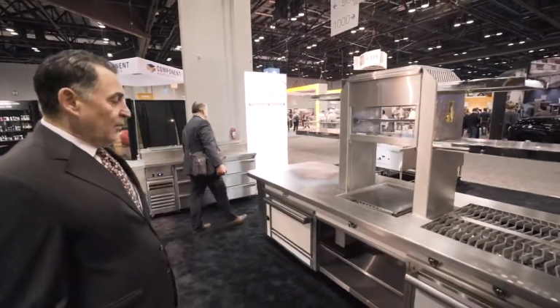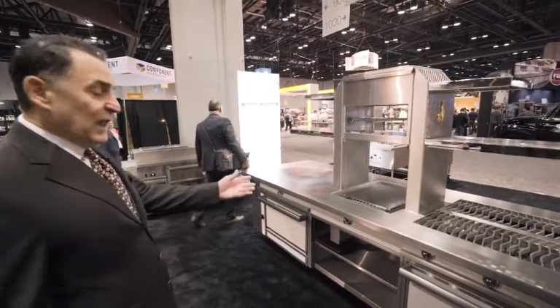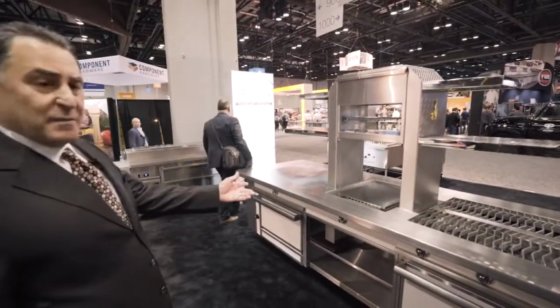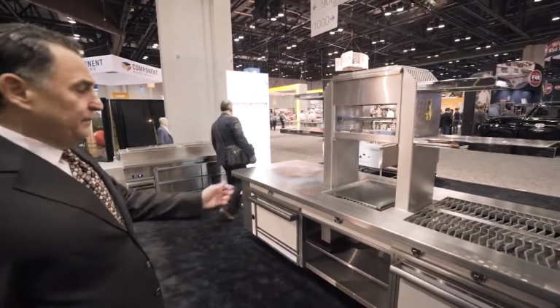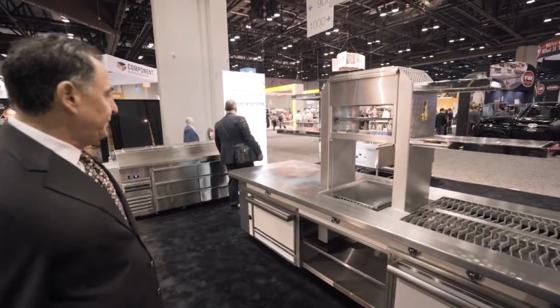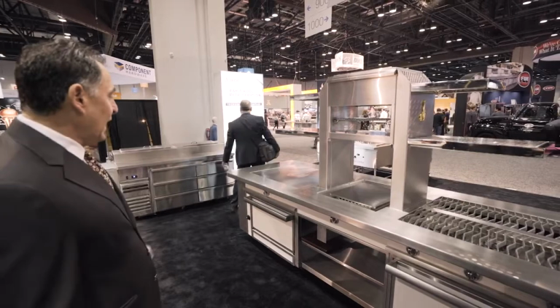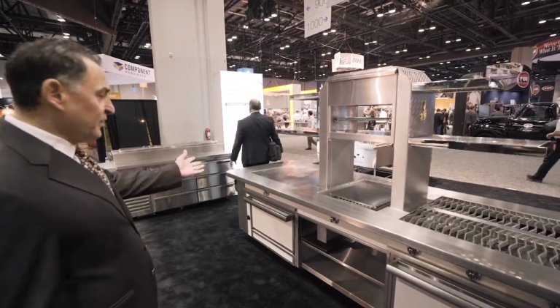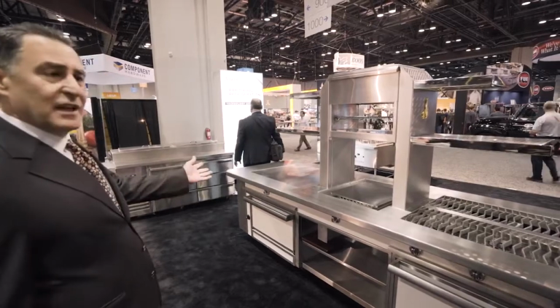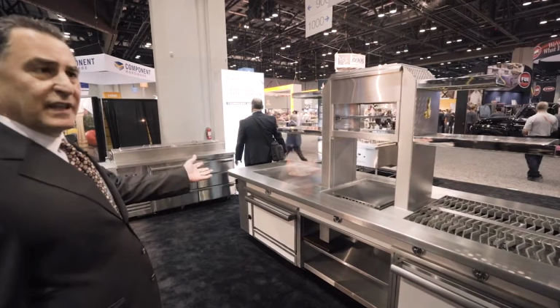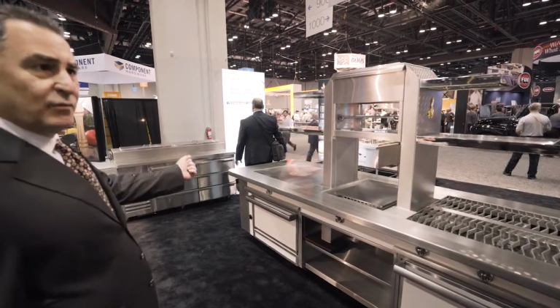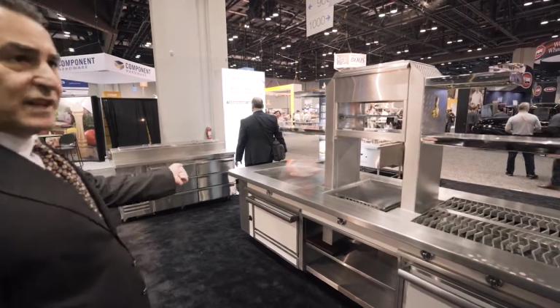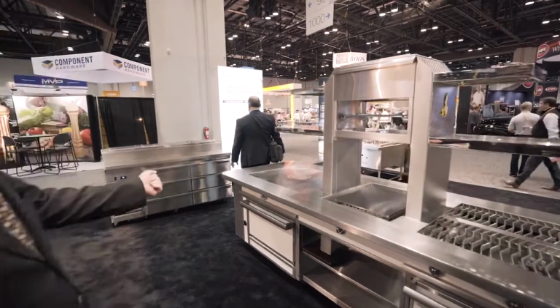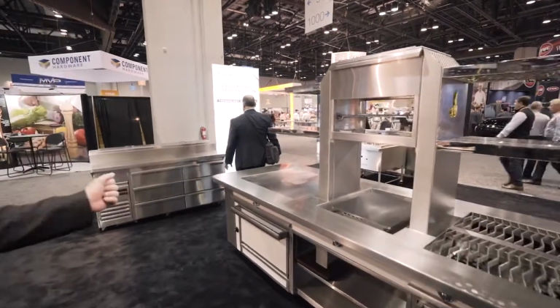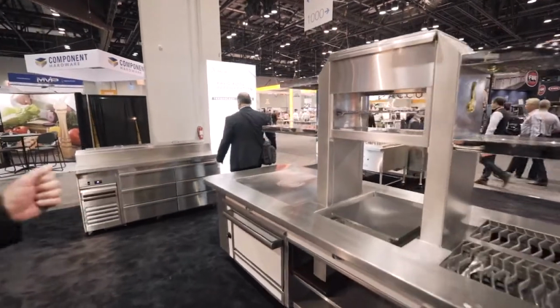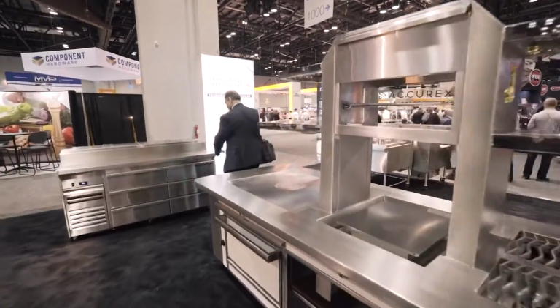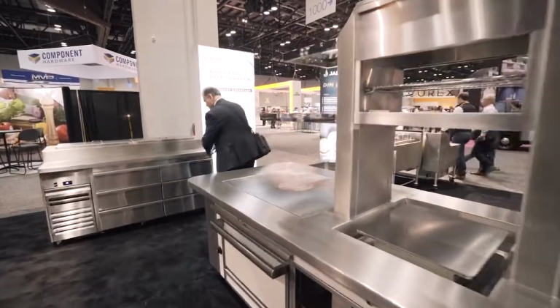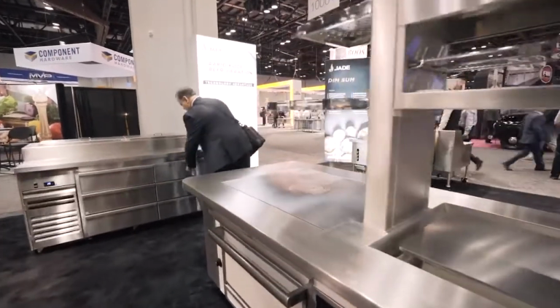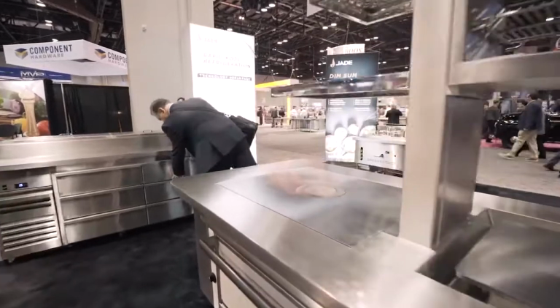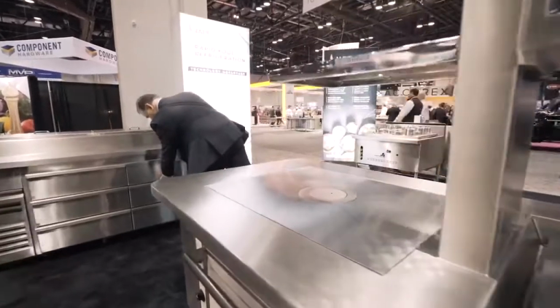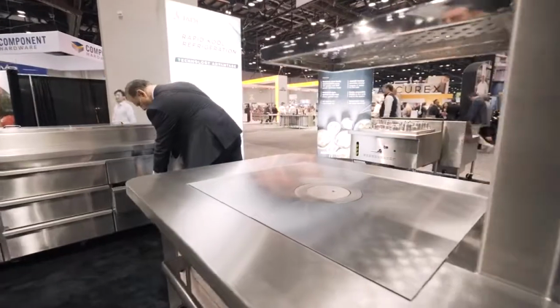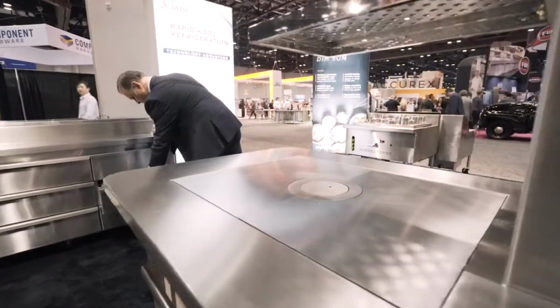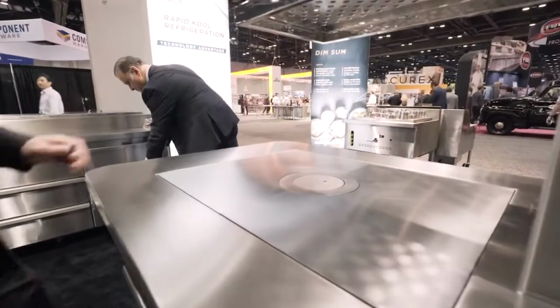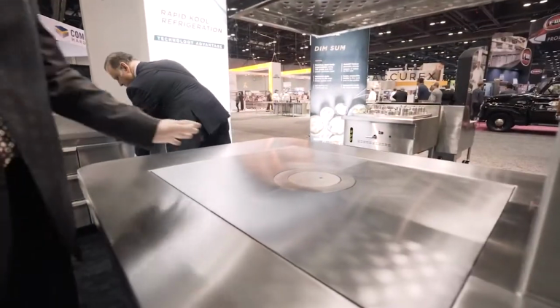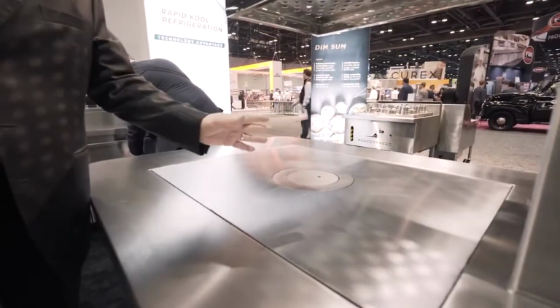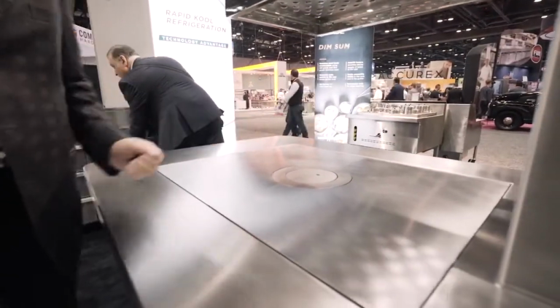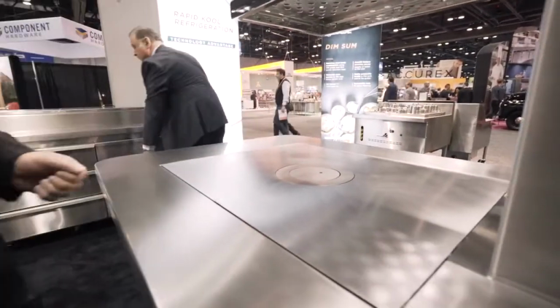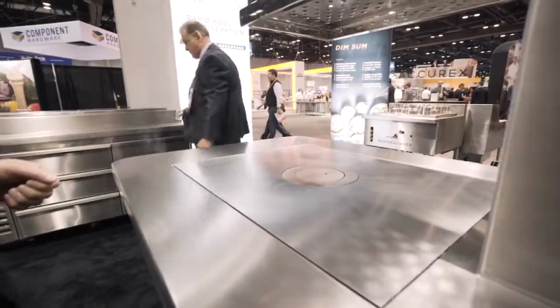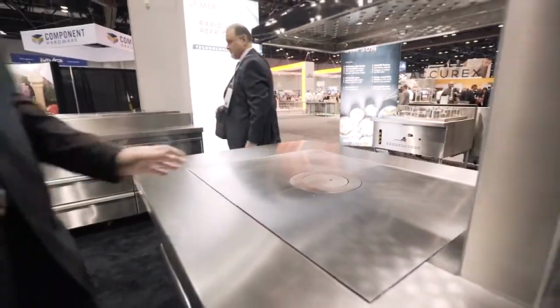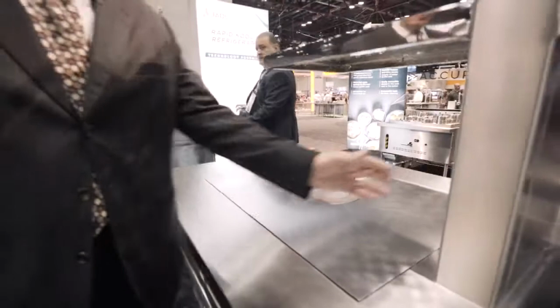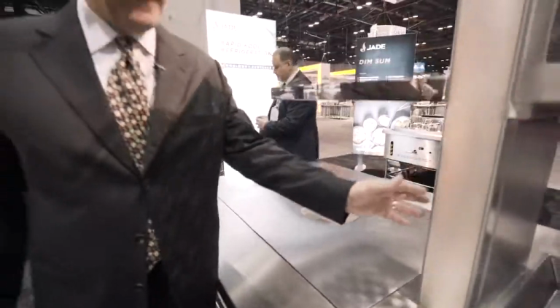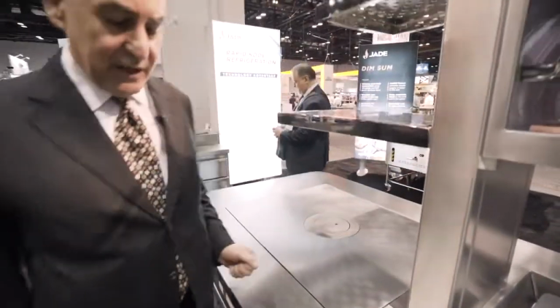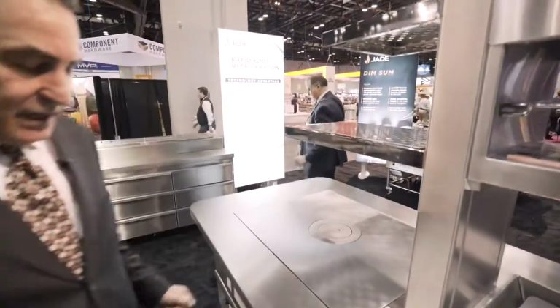We have a planche in the middle and also a hot top on the end. What's unique about this hot top is it's a single piece that gives you temperature gradients across the whole 36-inch surface, and it'll vent to this vent stack right here.